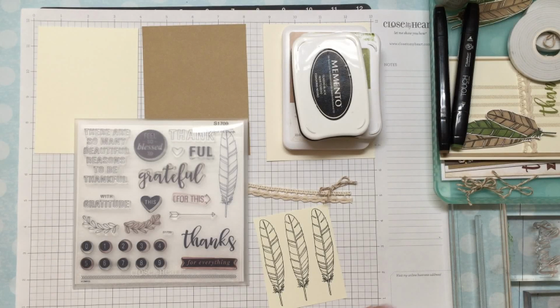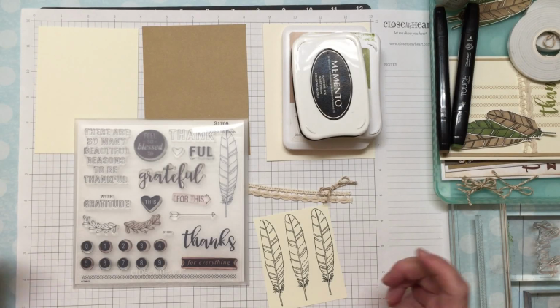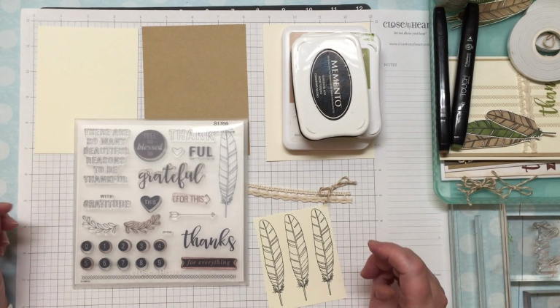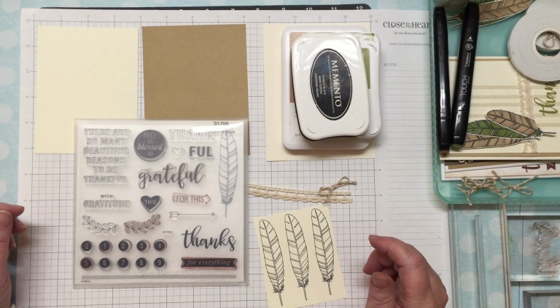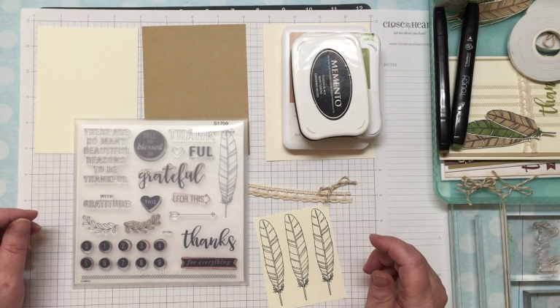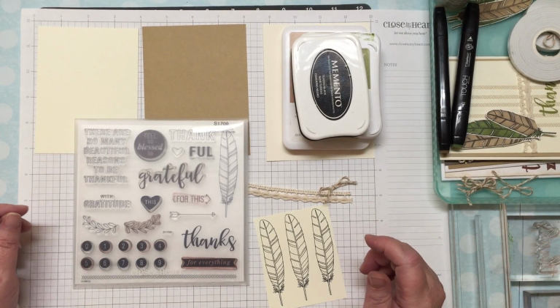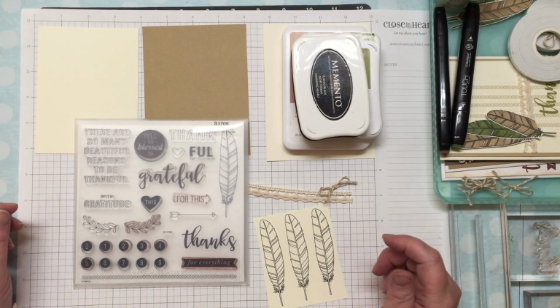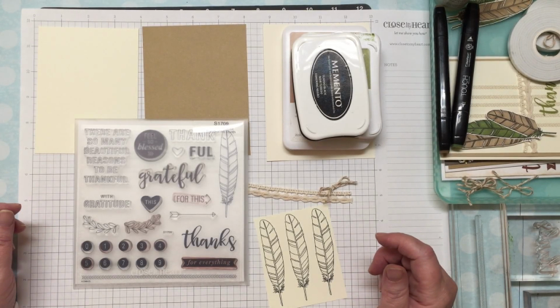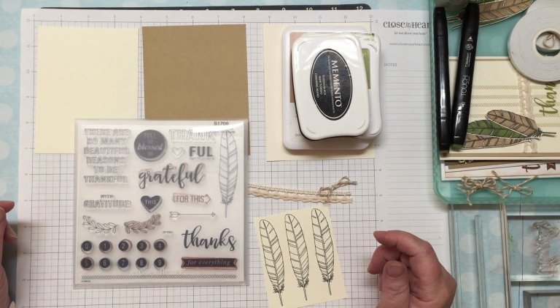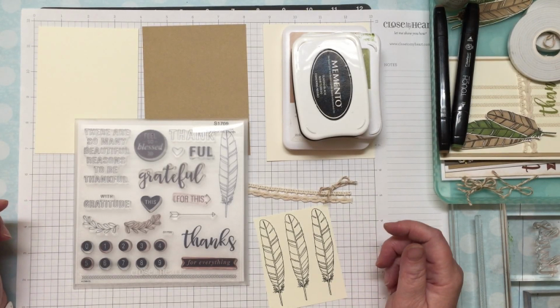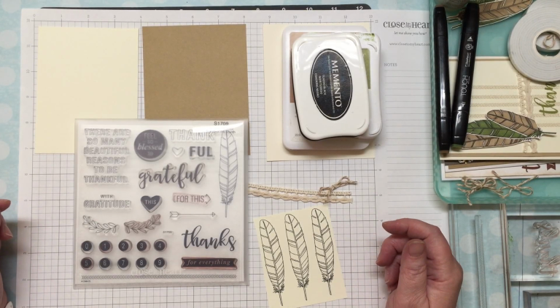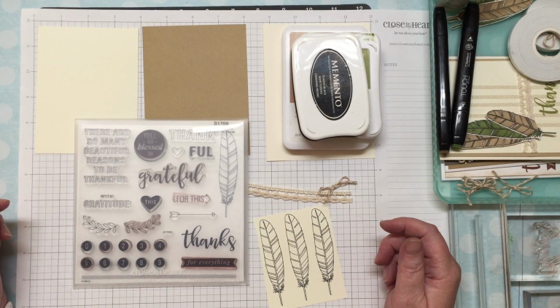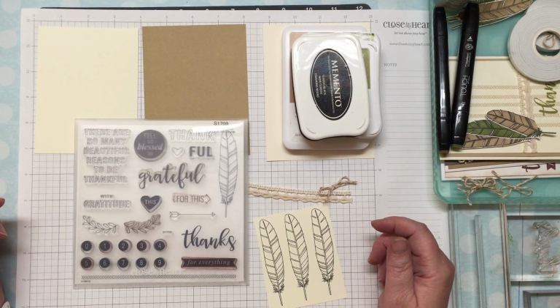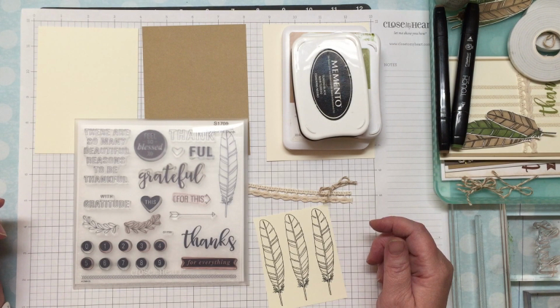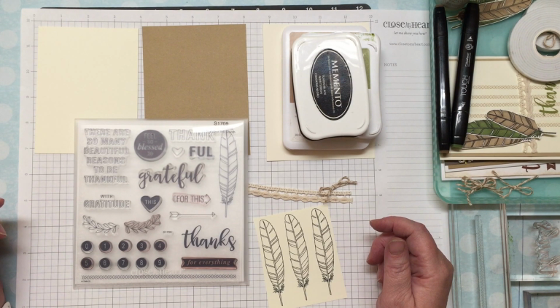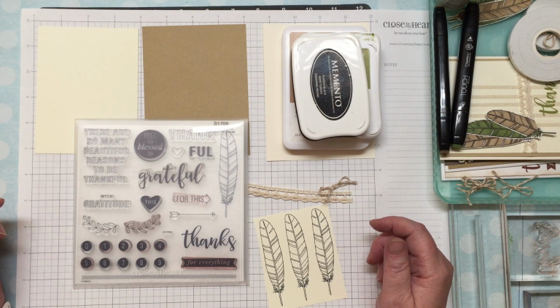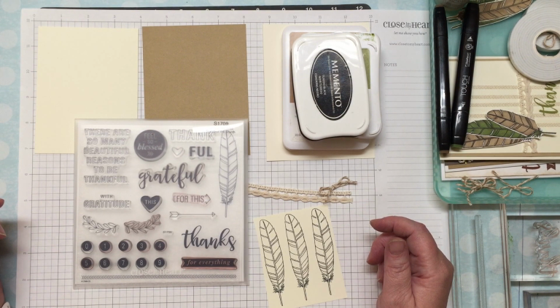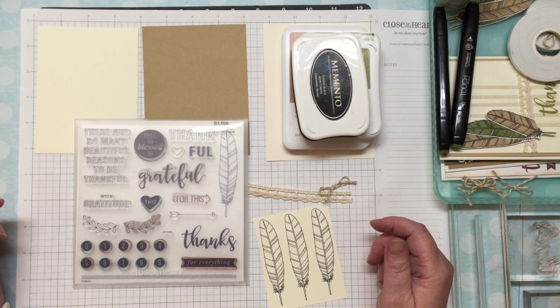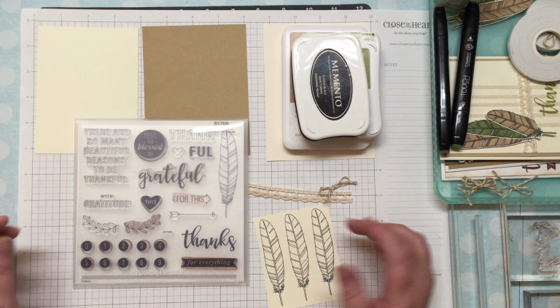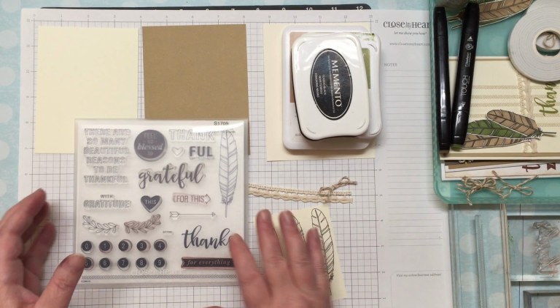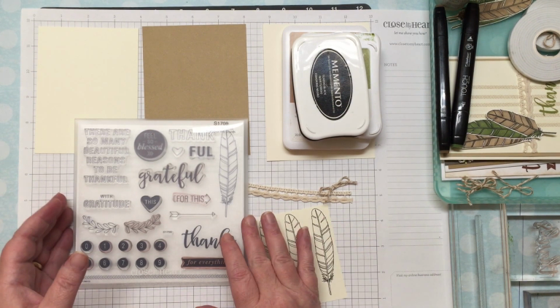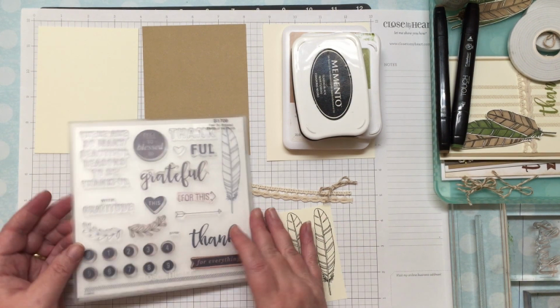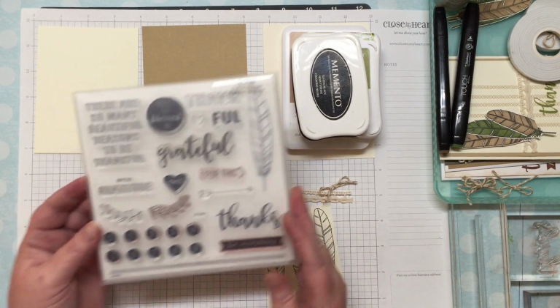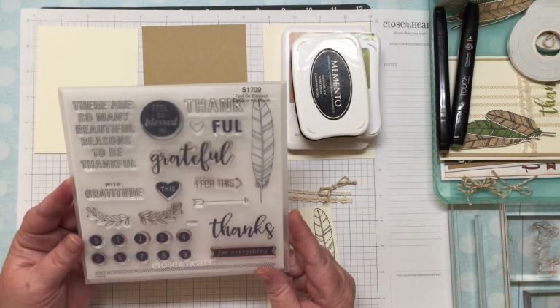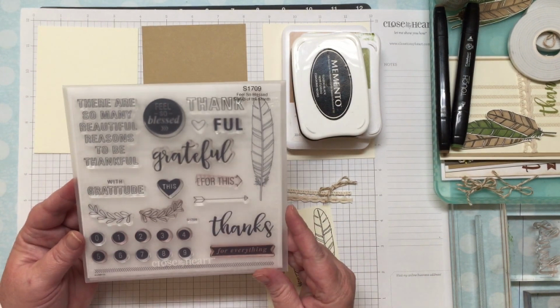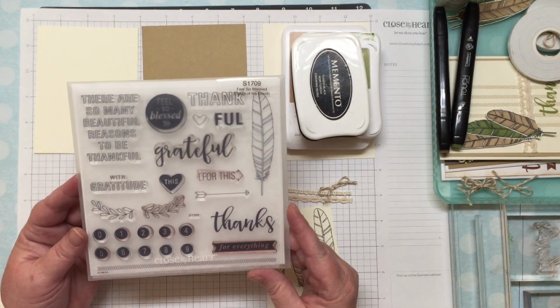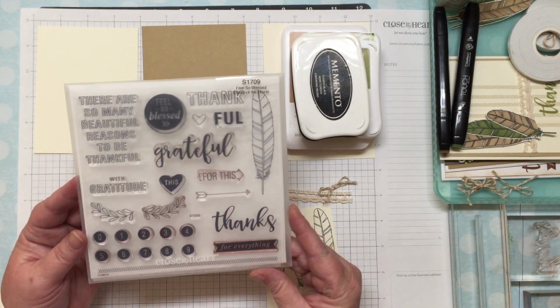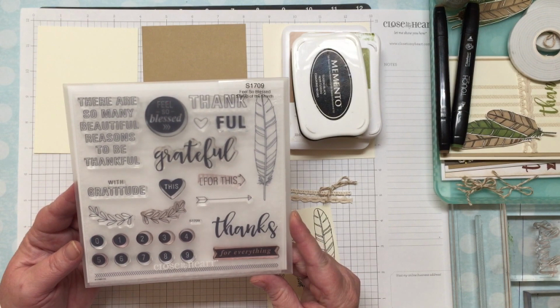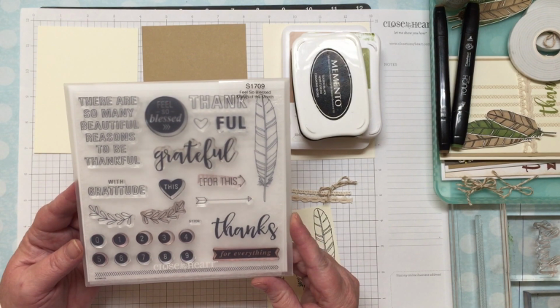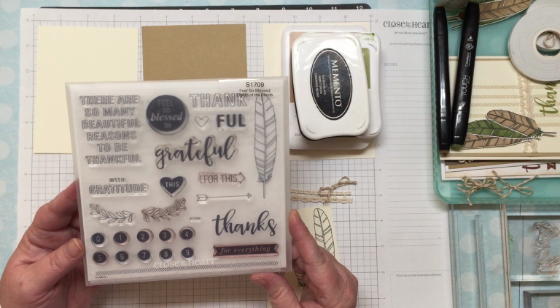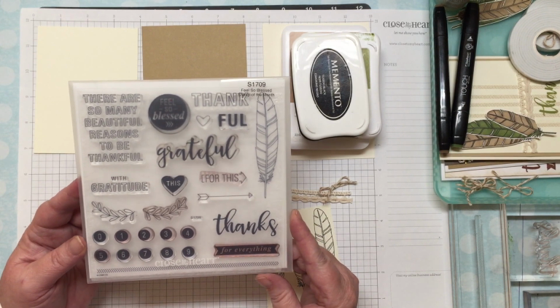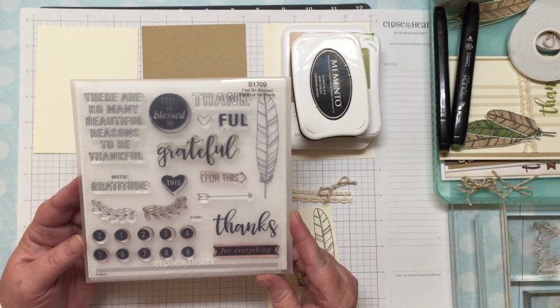Hi, this is Dawn of stamptildawn.com and I'm going to show you a fun little card using the September 2017 Stamp of the Month, which is called Feel So Blessed.